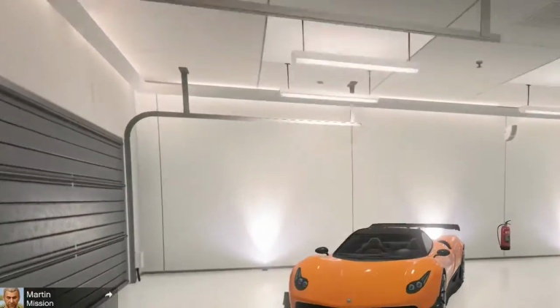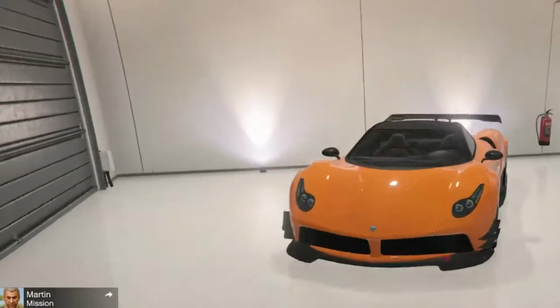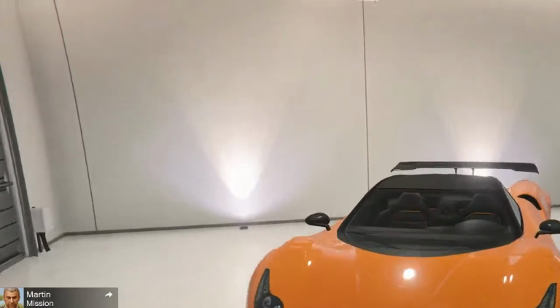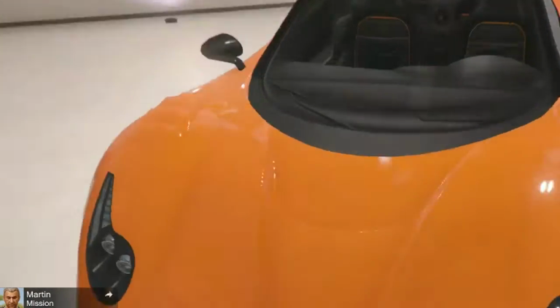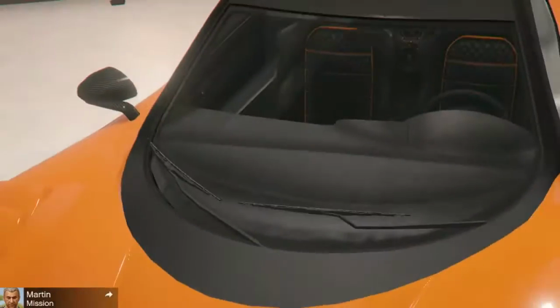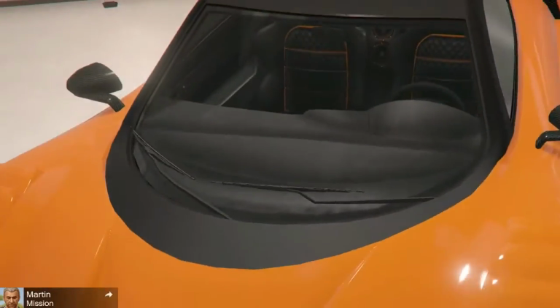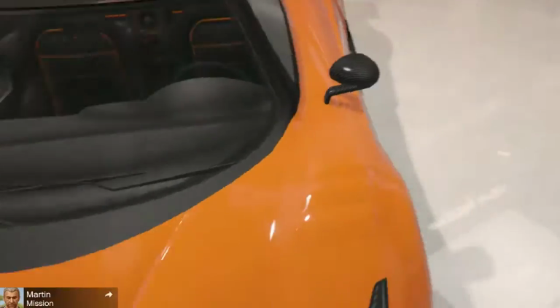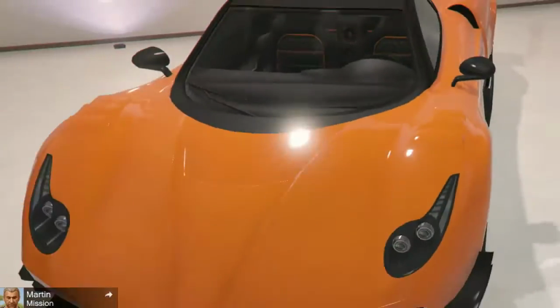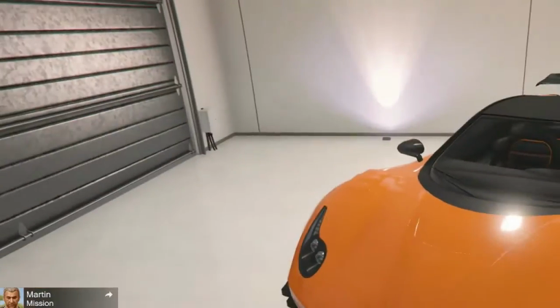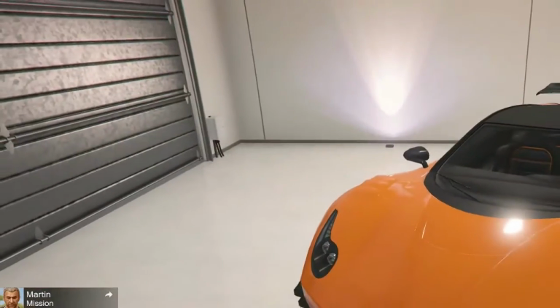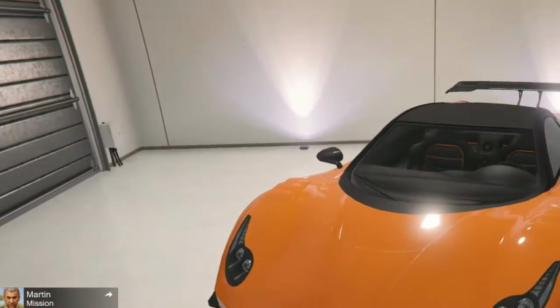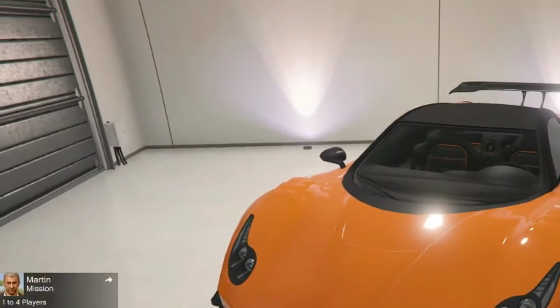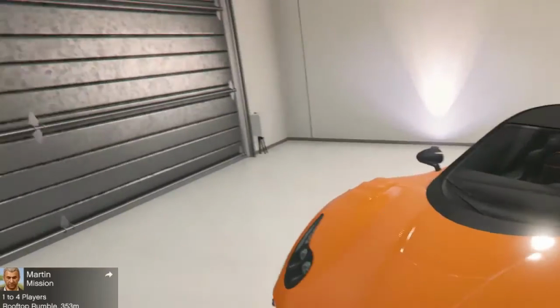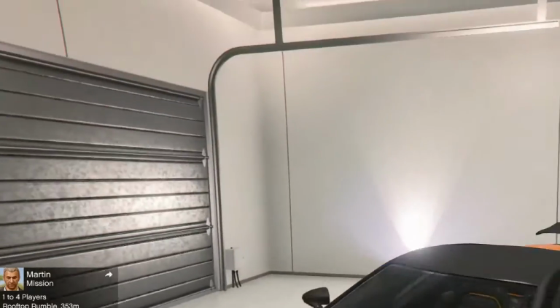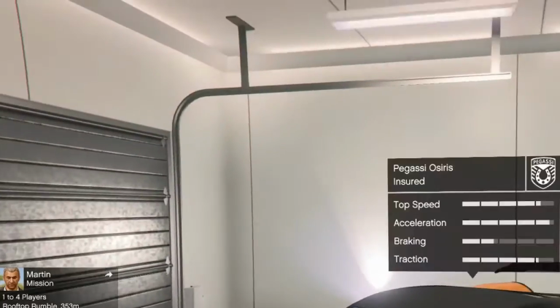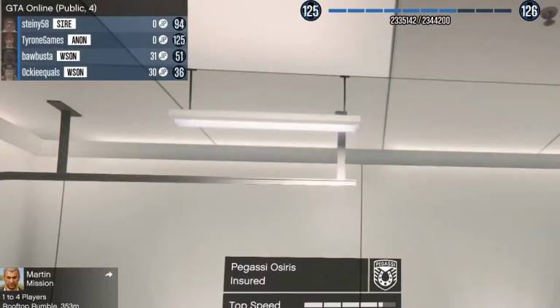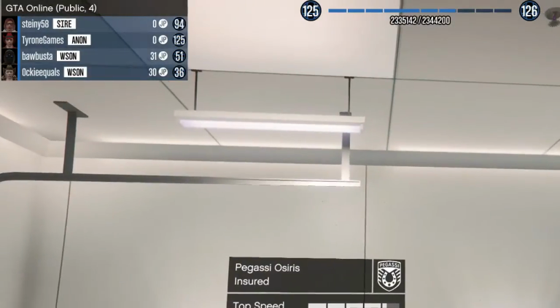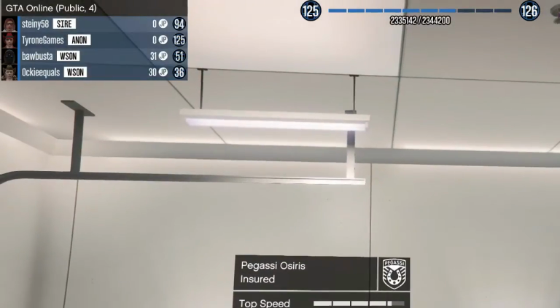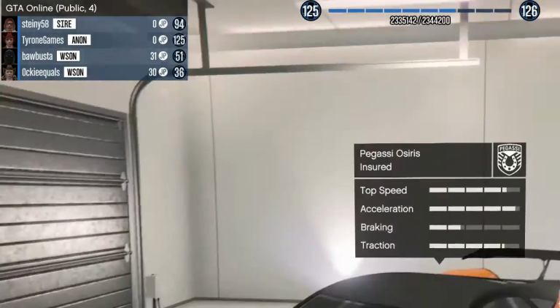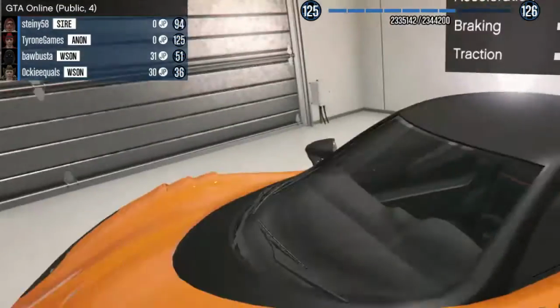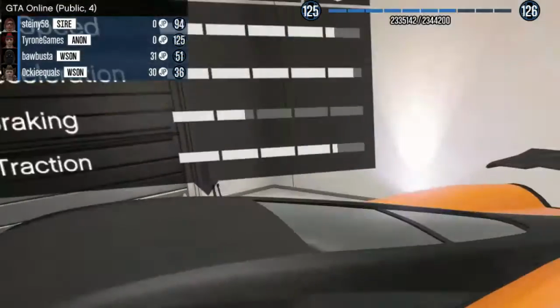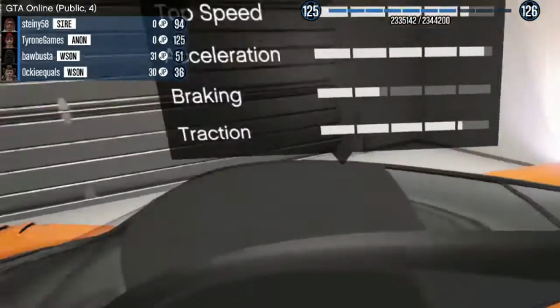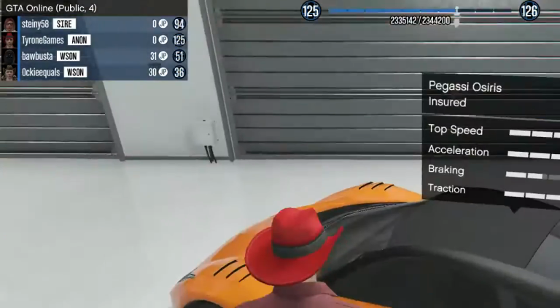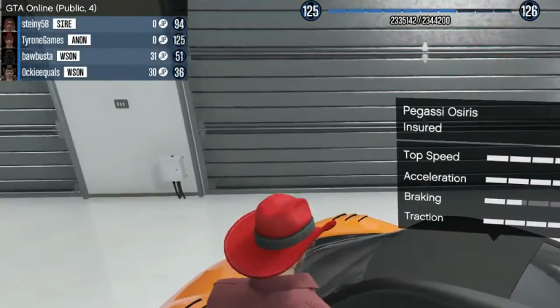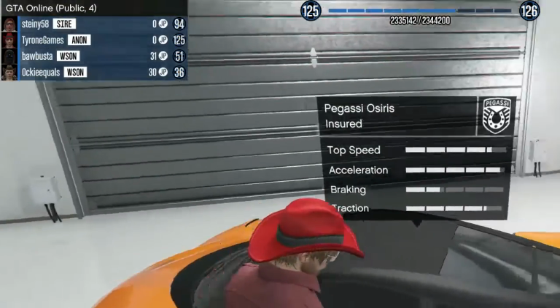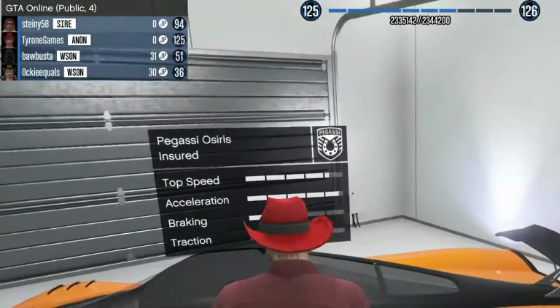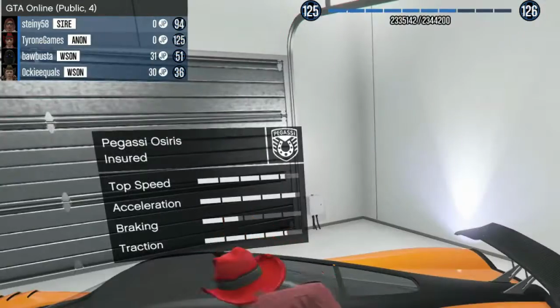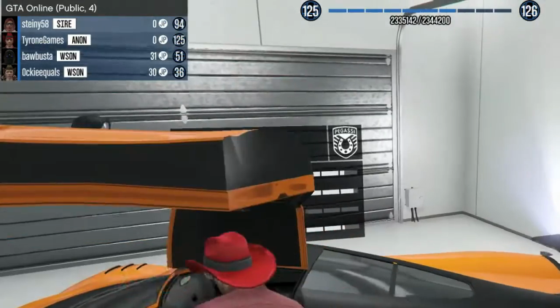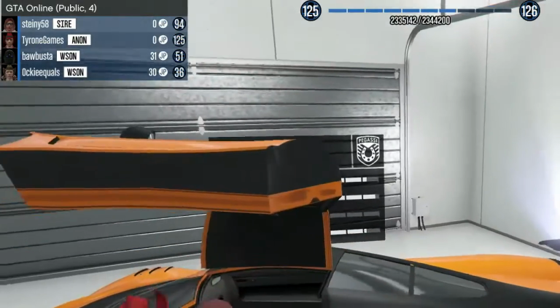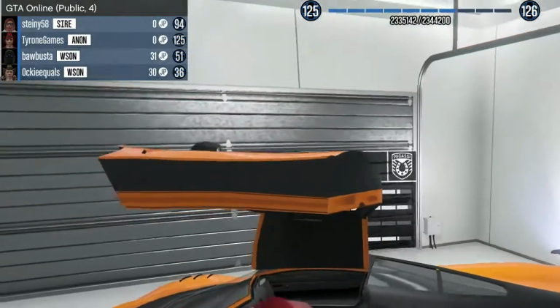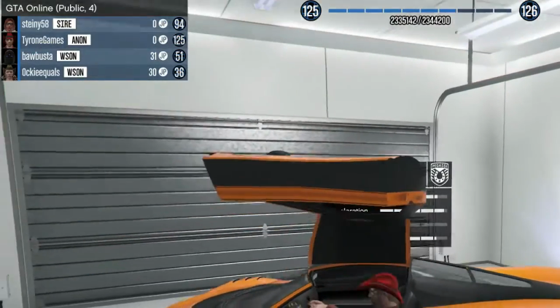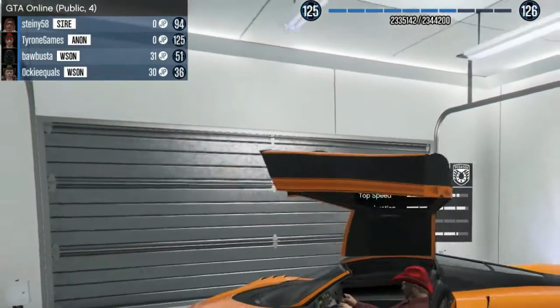This is the Osiris — it's the last car from the last update. Pretty fast, and it has cool doors too. You saw it in the last garage.